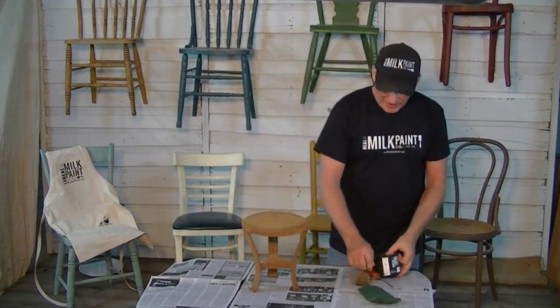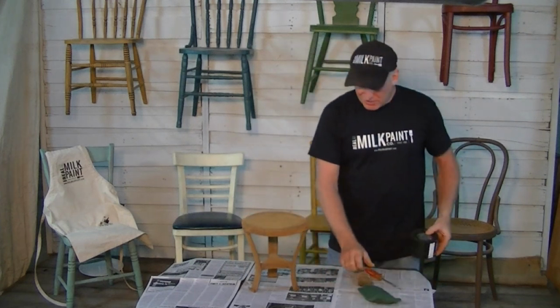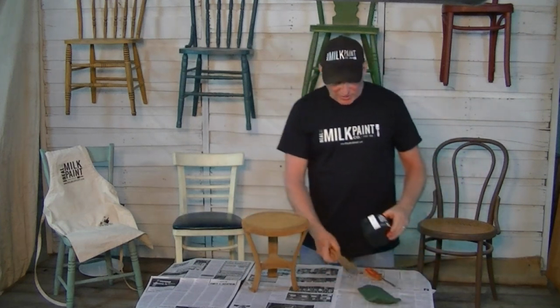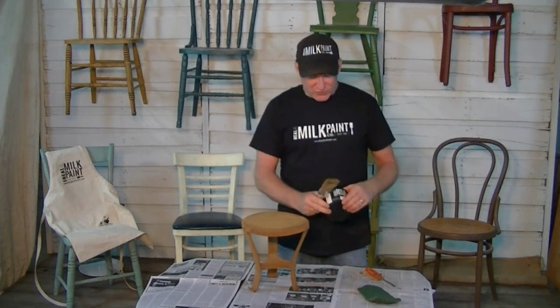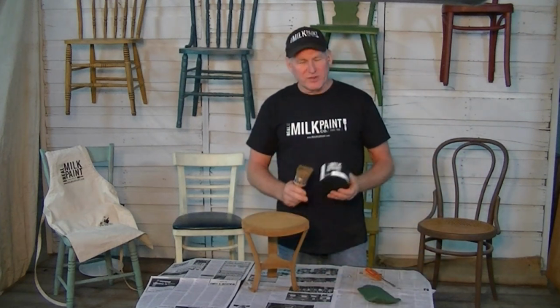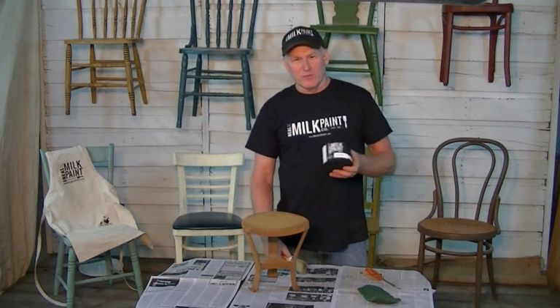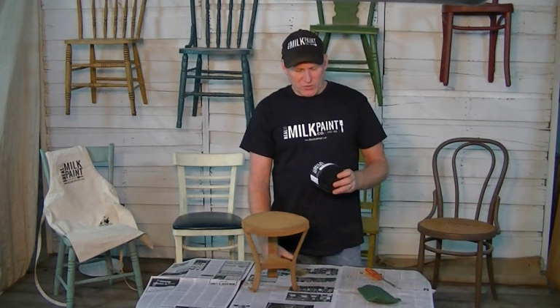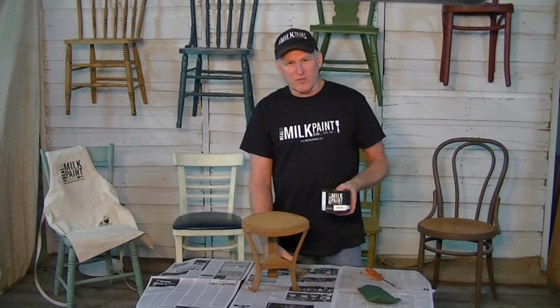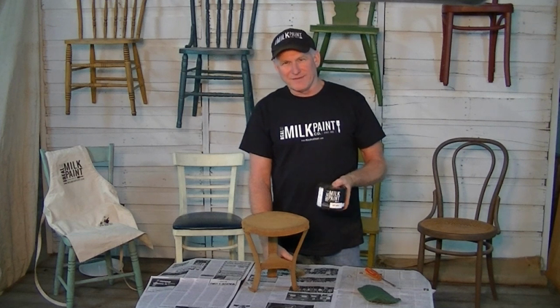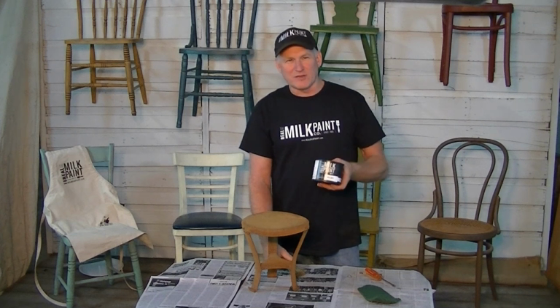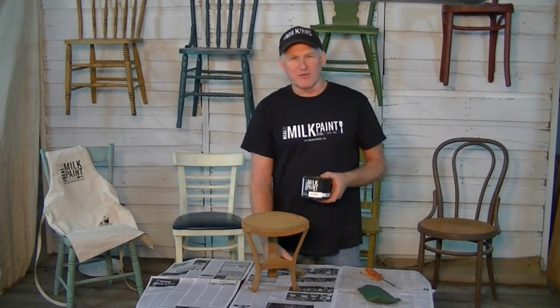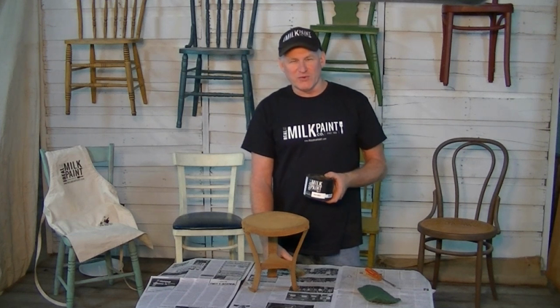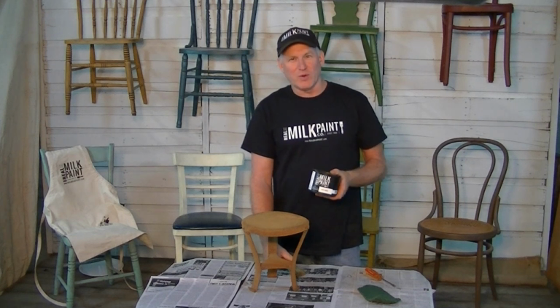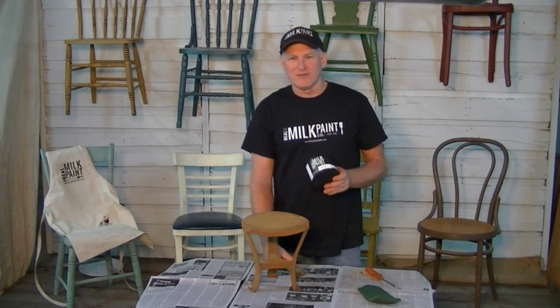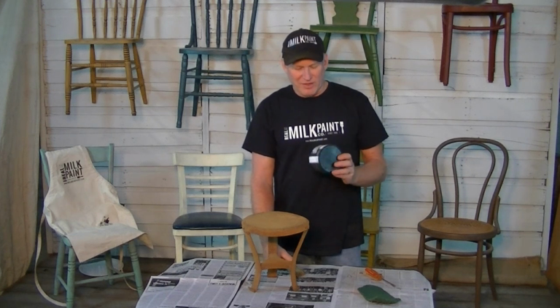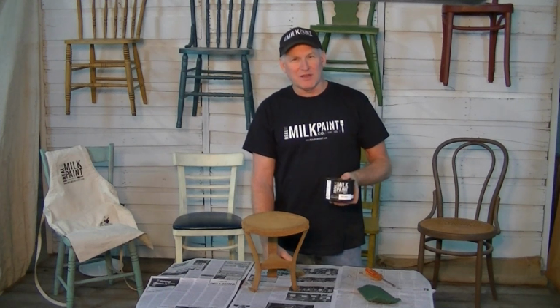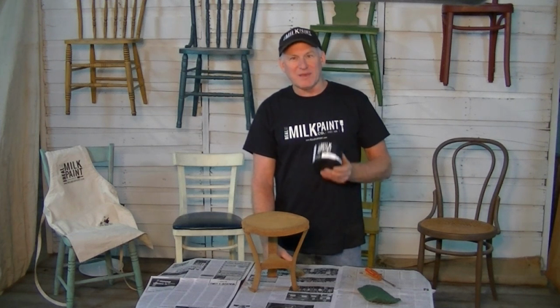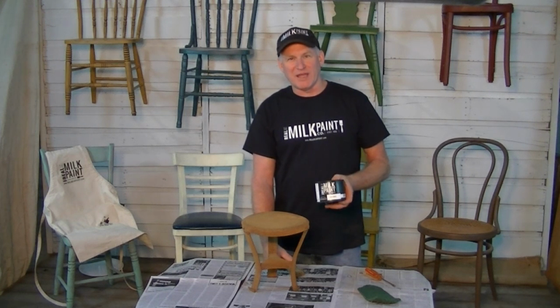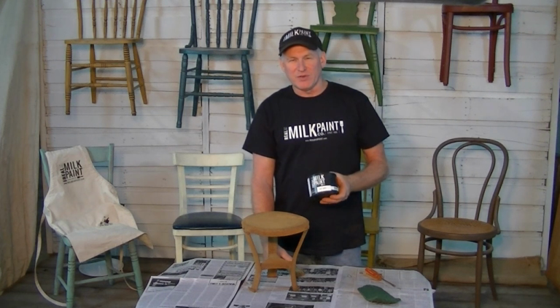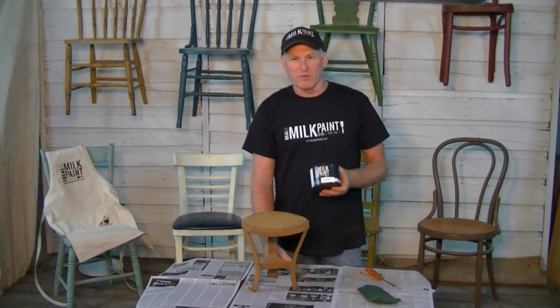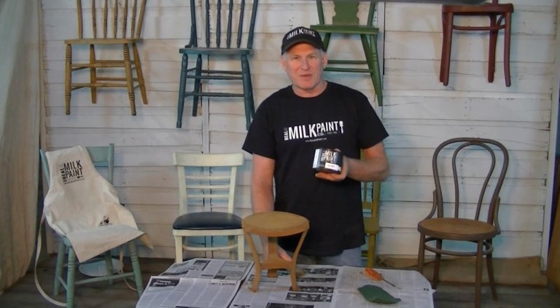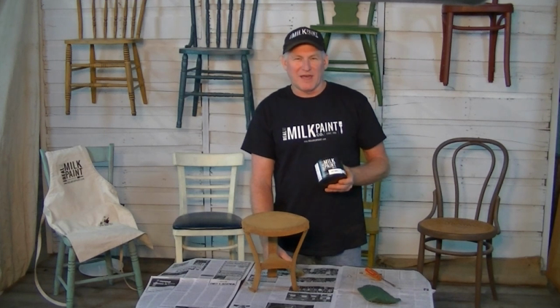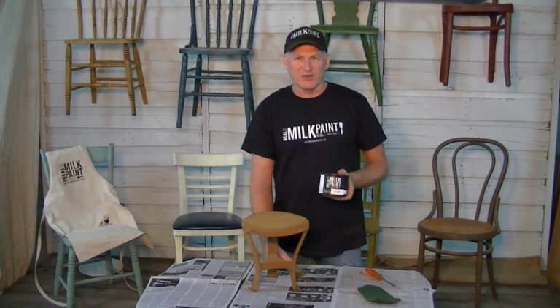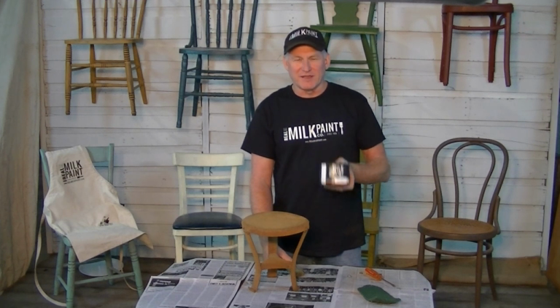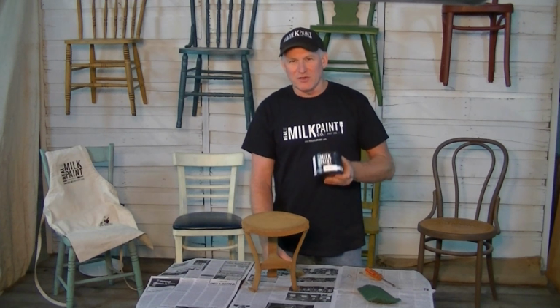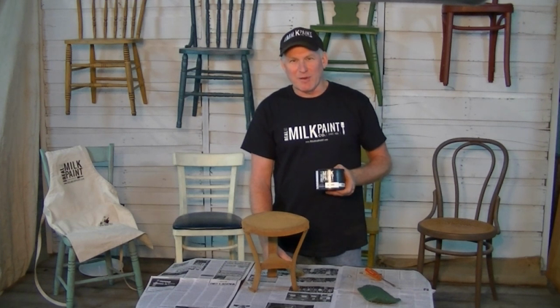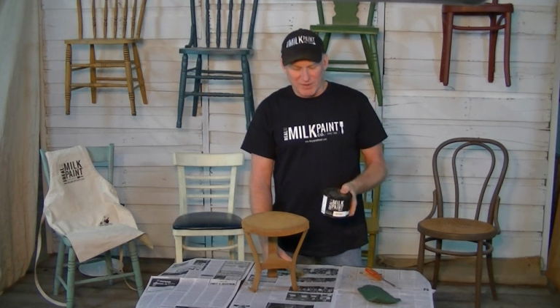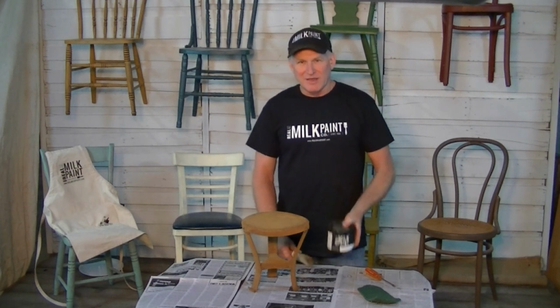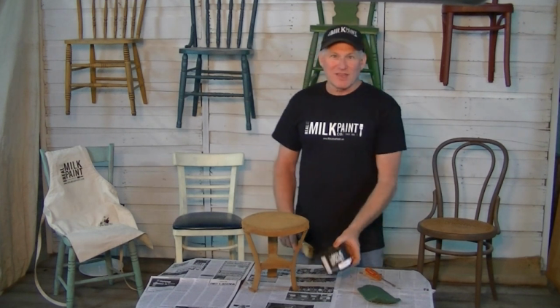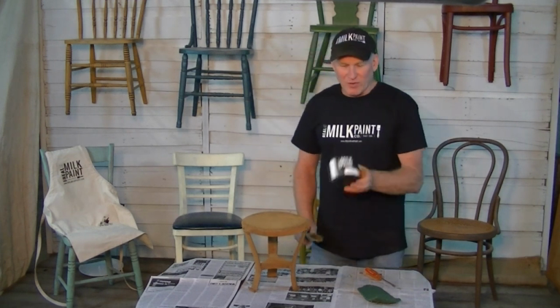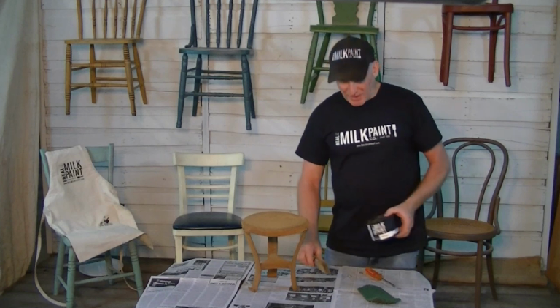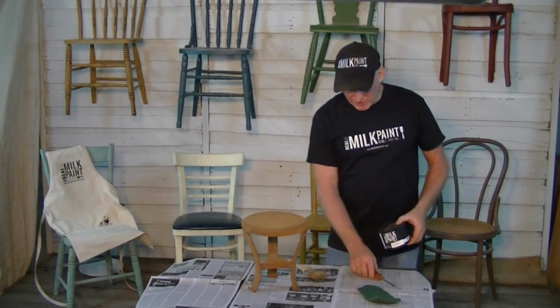For our milk stool, we're going to use soft white. I think that's appropriate for a milk stool — white. So if you need to know how to mix your paint, you can go to Real Milk Paint, look up how to shake your can, and you can learn about mixing paint. In this case, we've already got the paint ready to go.